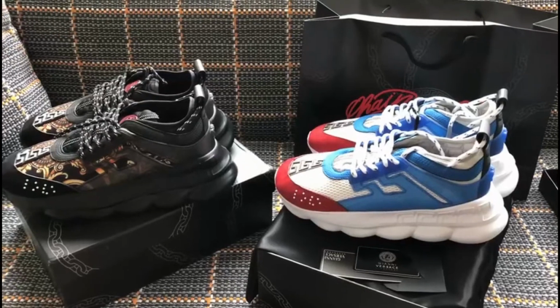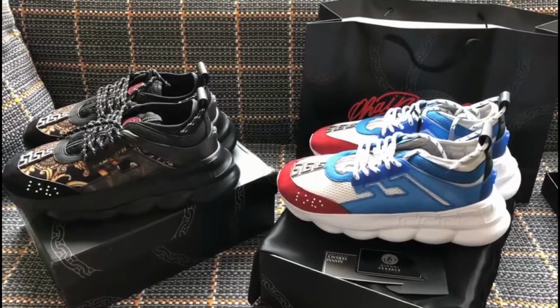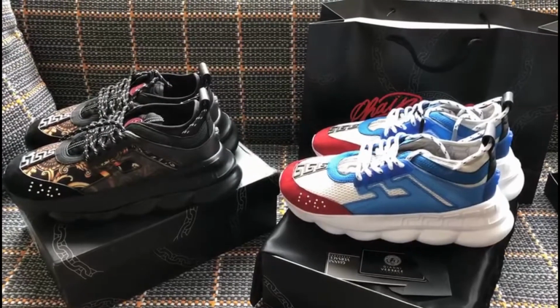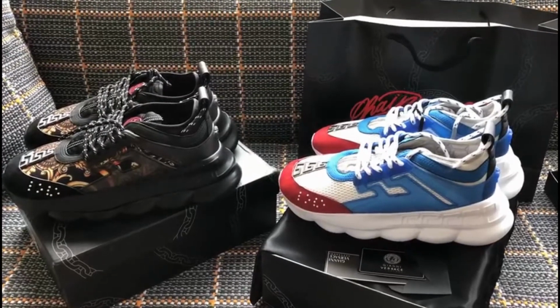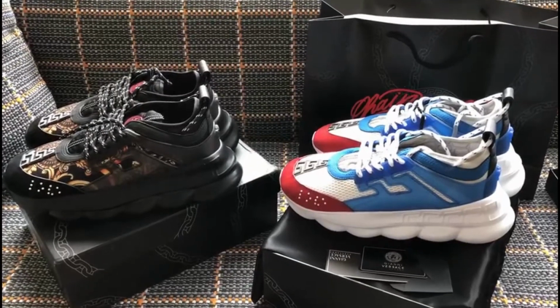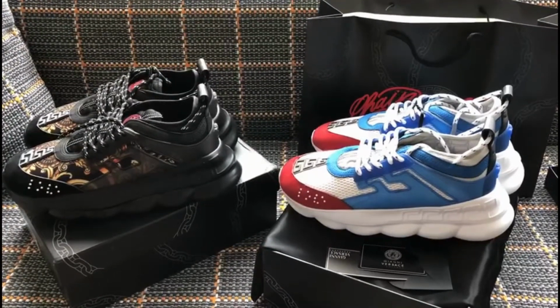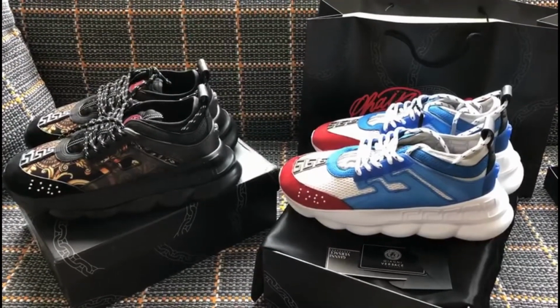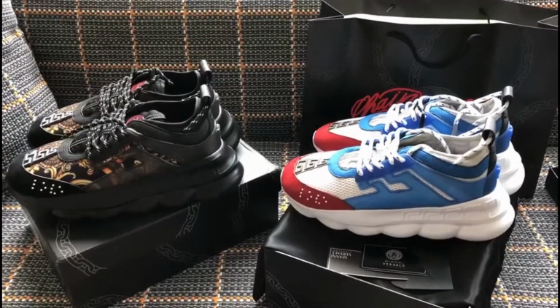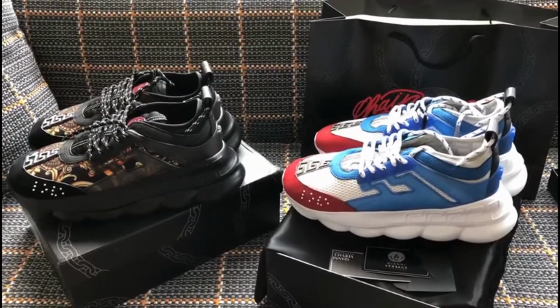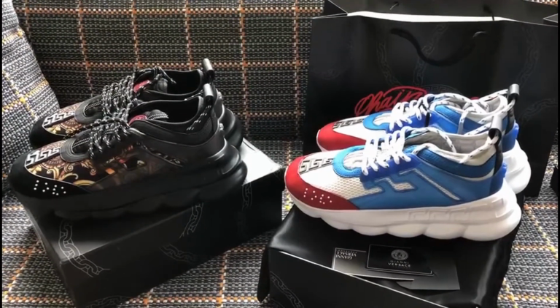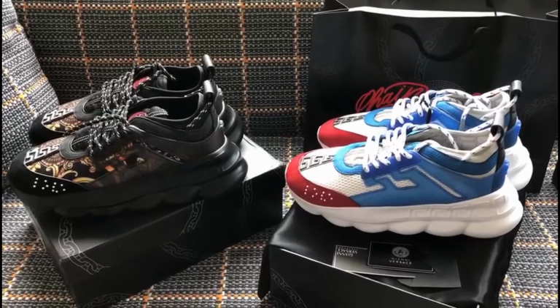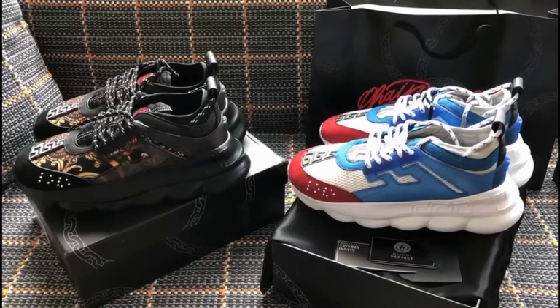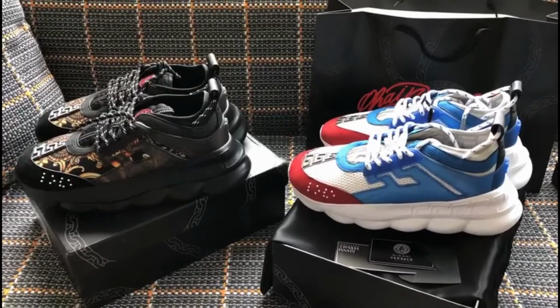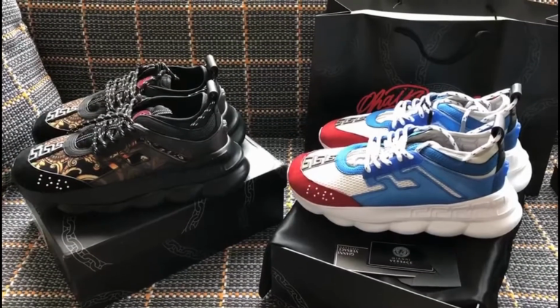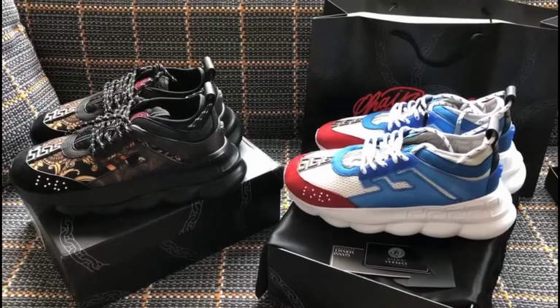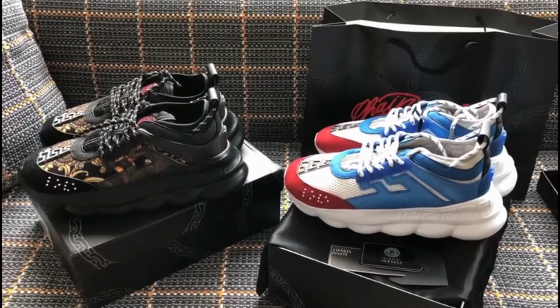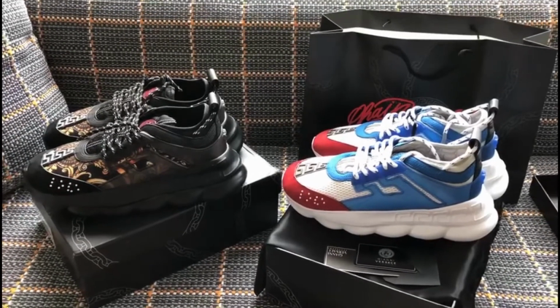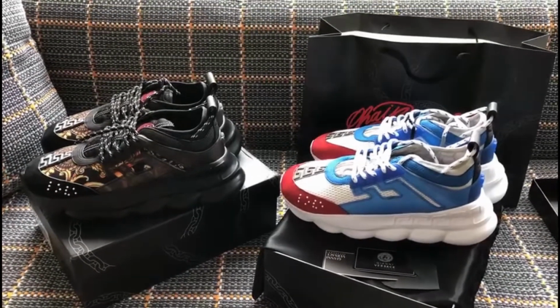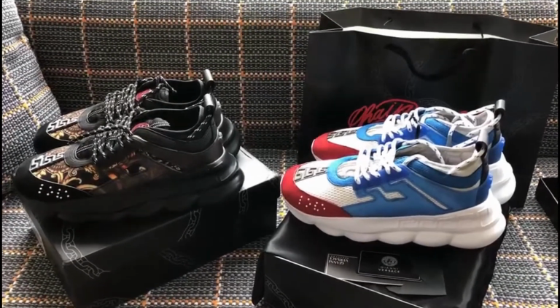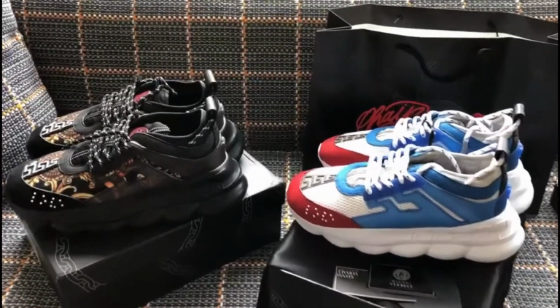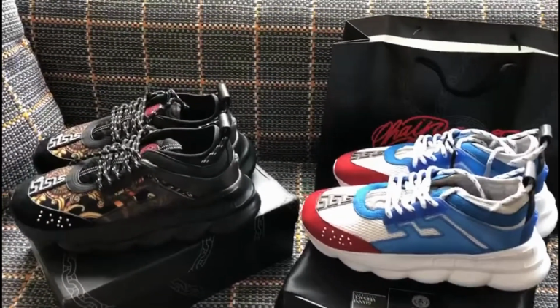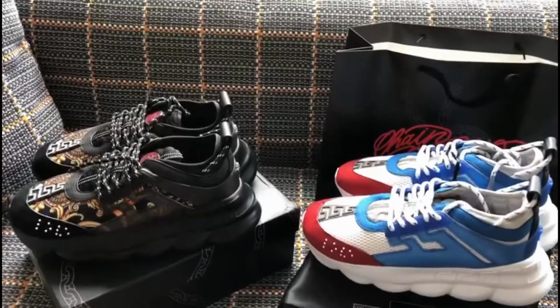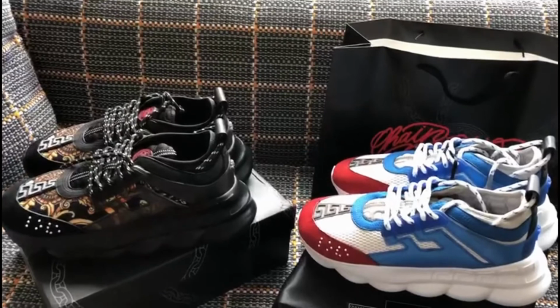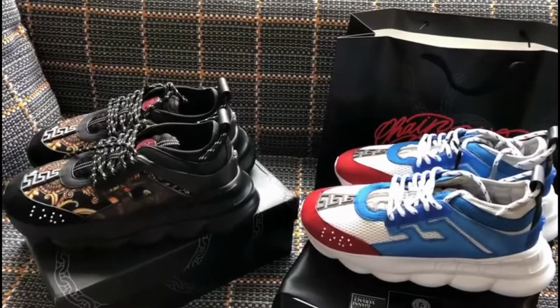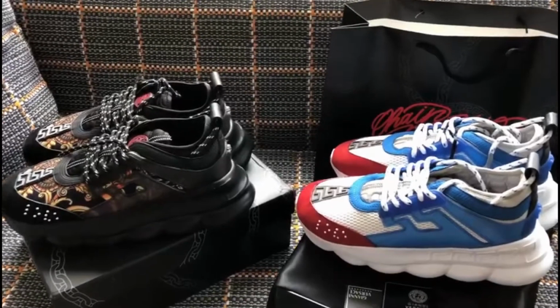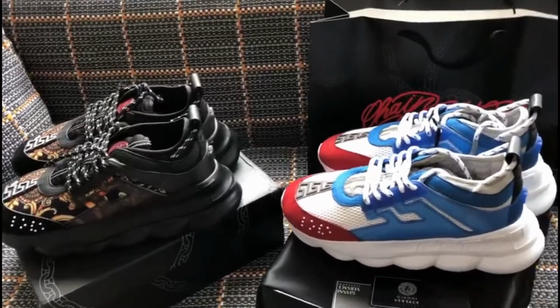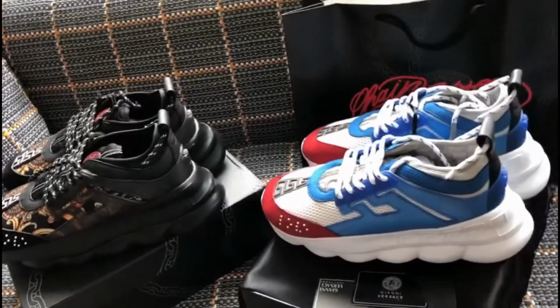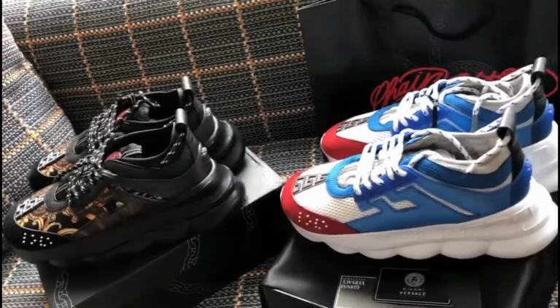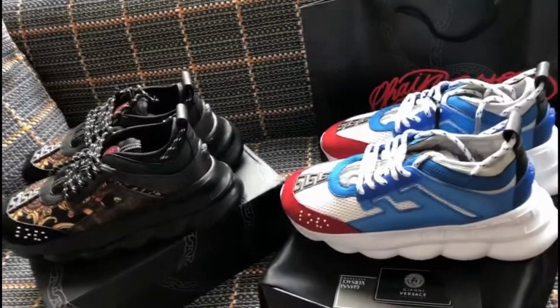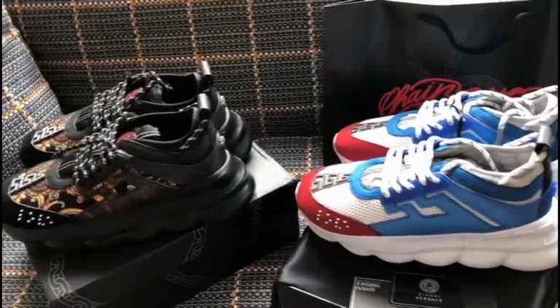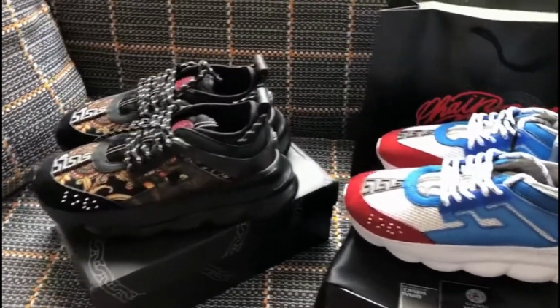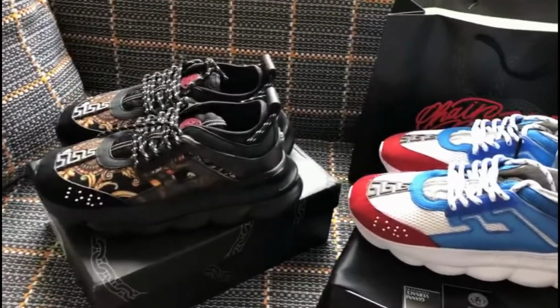Hello friend, I'm Coco. I will show you these Versace sneakers. You can see they come in different colors in the same series.